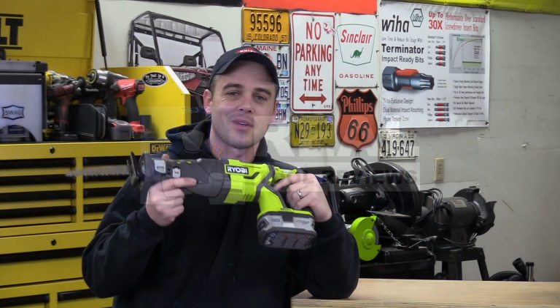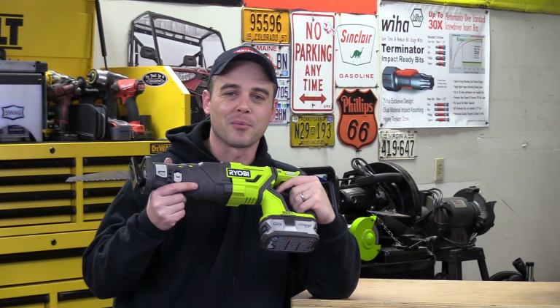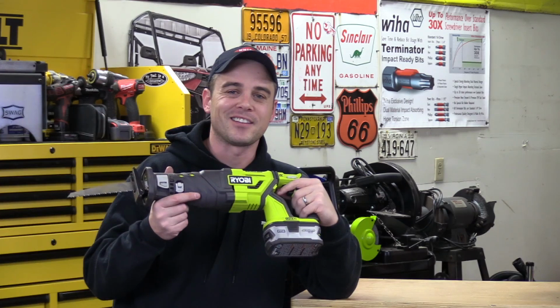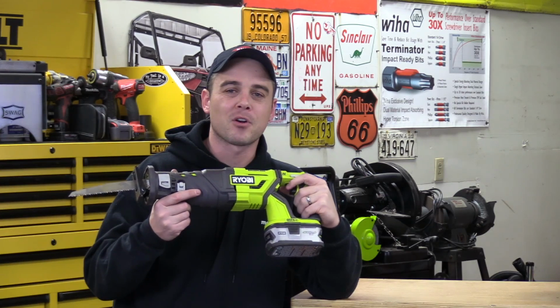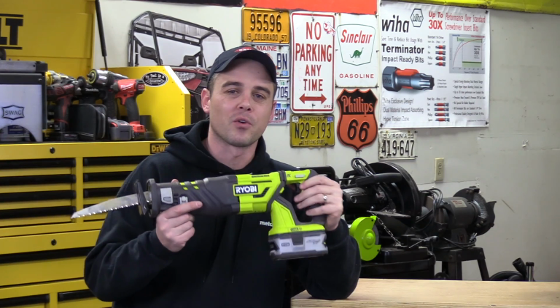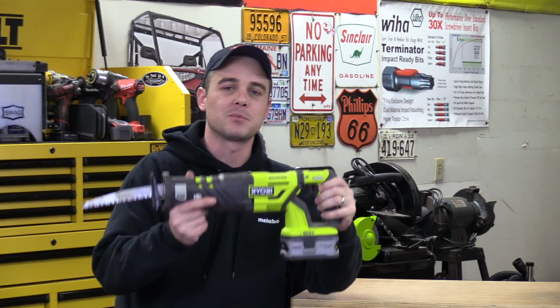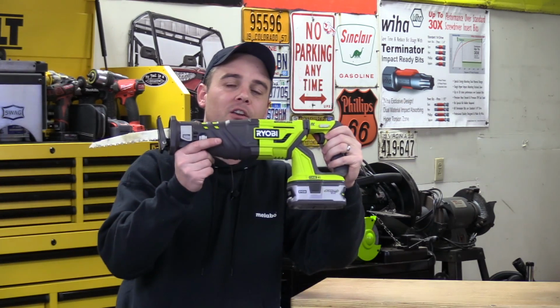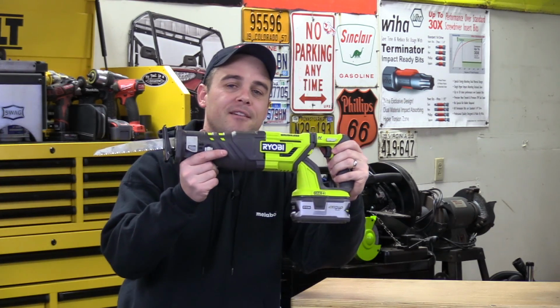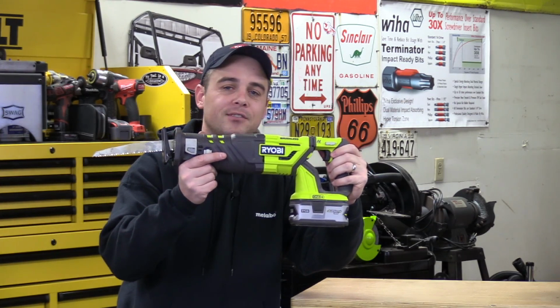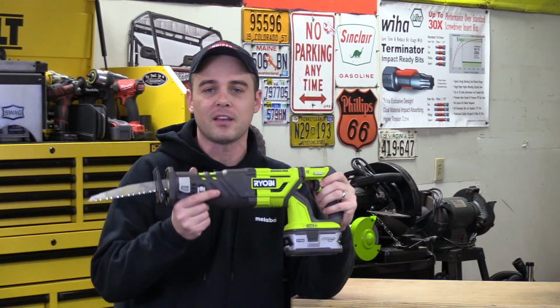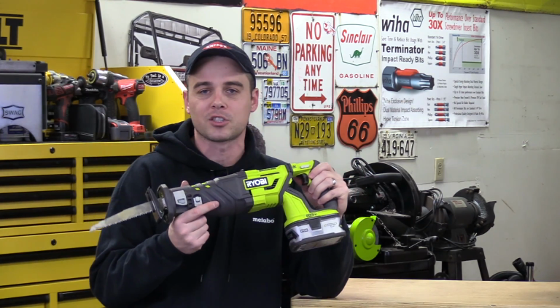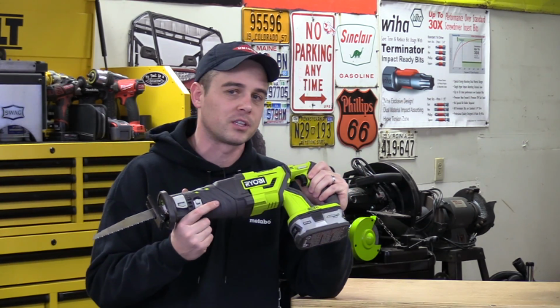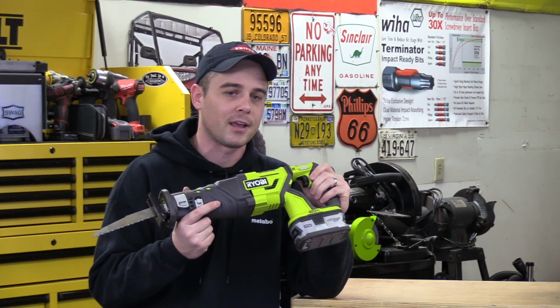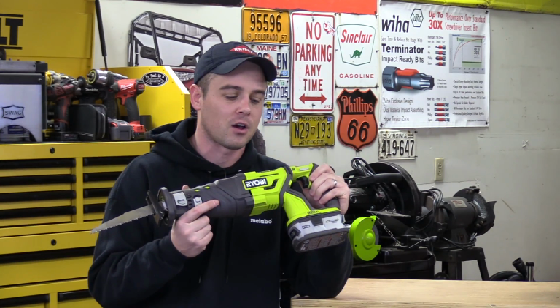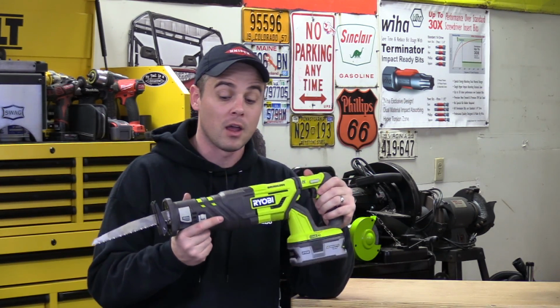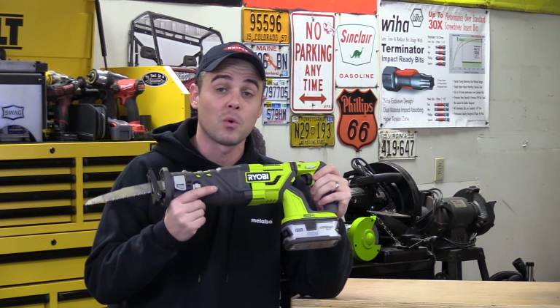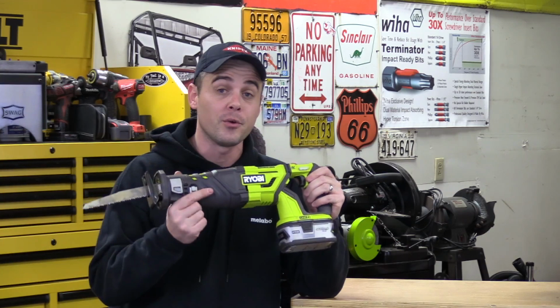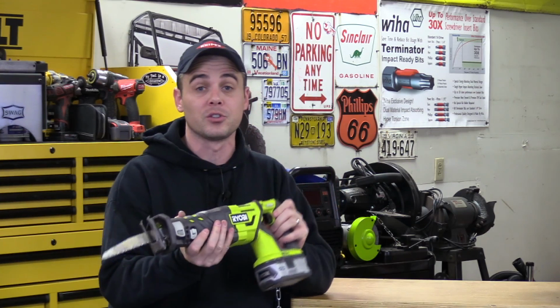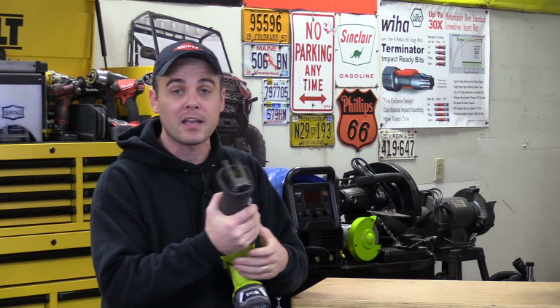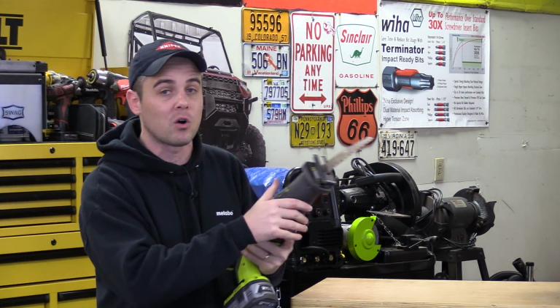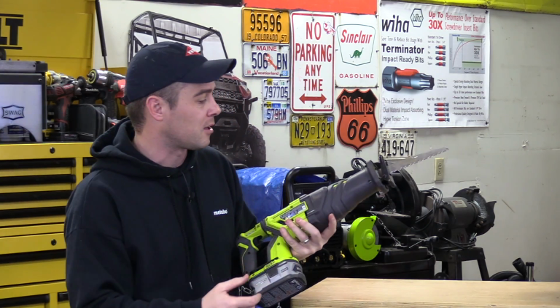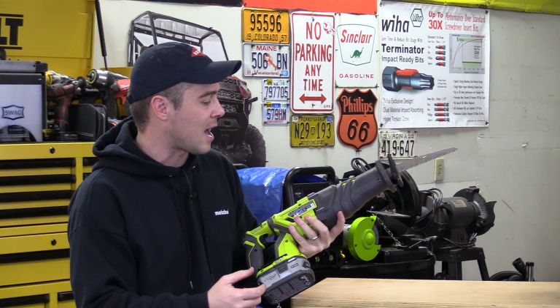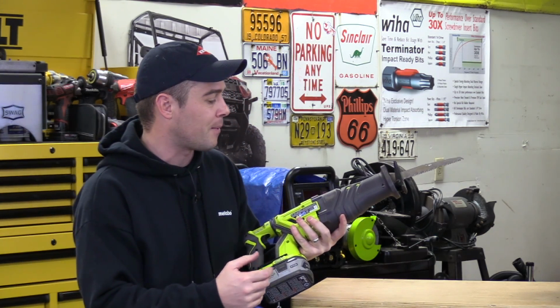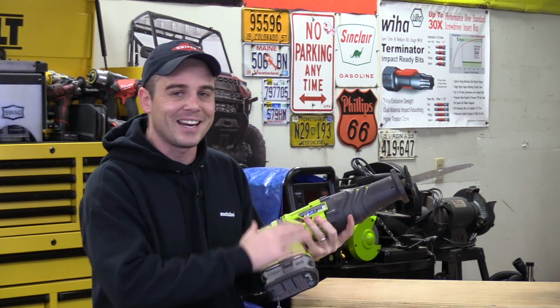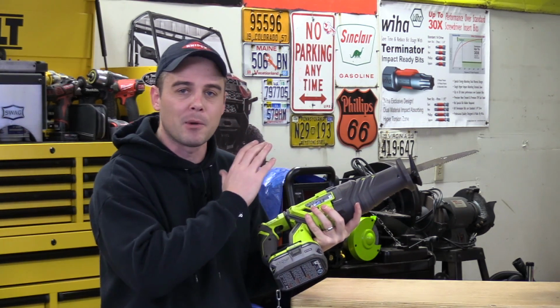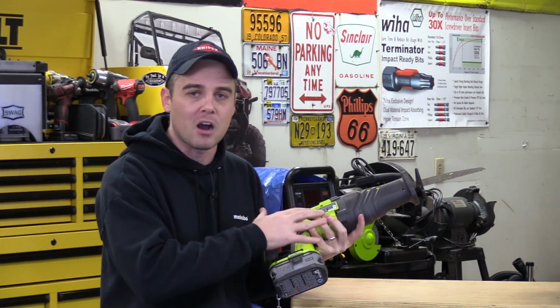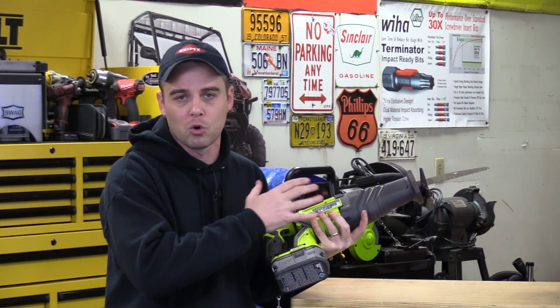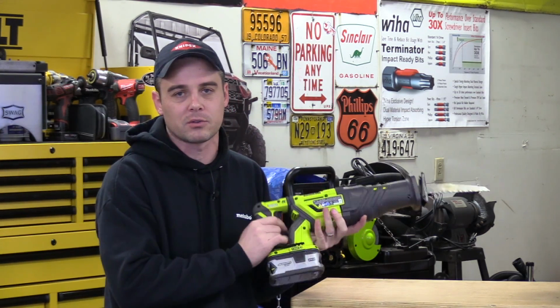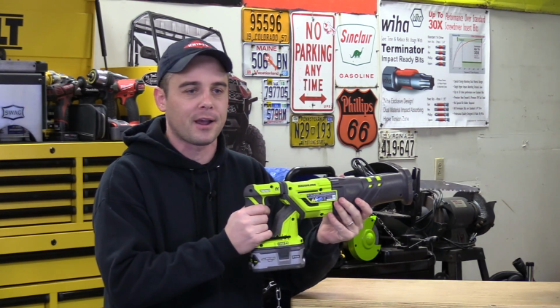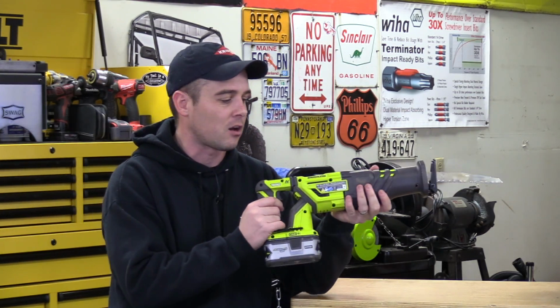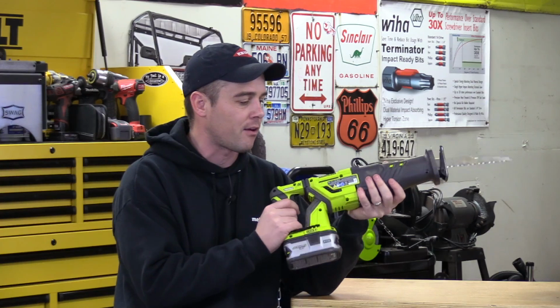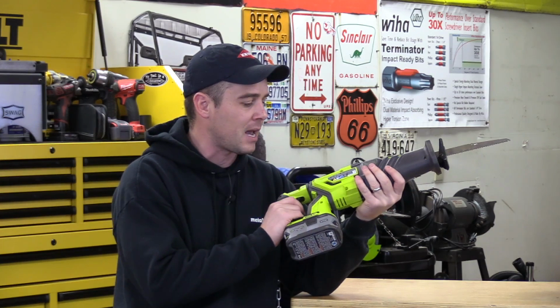Hey everybody, today I'm going to review Ryobi's brand new P517 brushless reciprocating saw. This is one of the newest tools in their 18-volt OnePlus lineup and it is the most powerful cordless reciprocating saw that they have ever made.